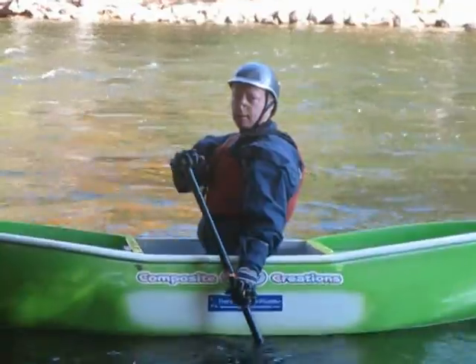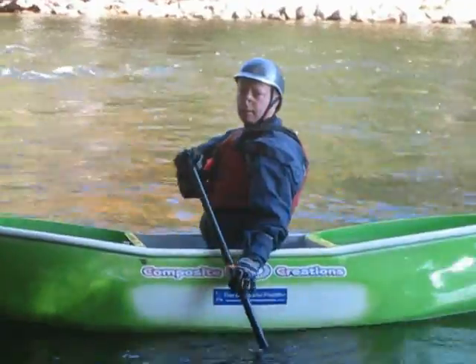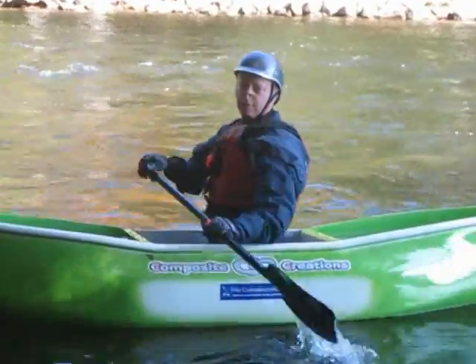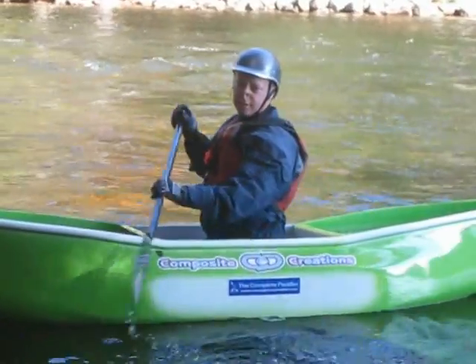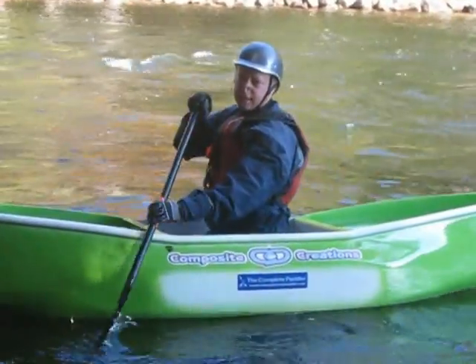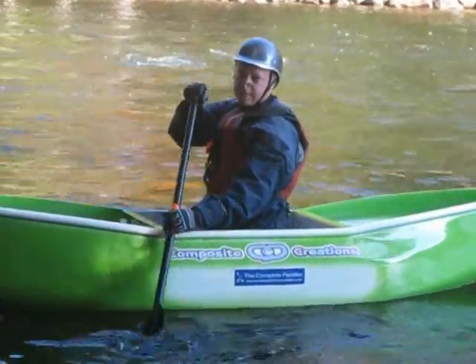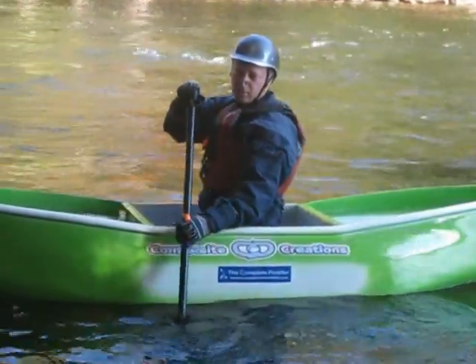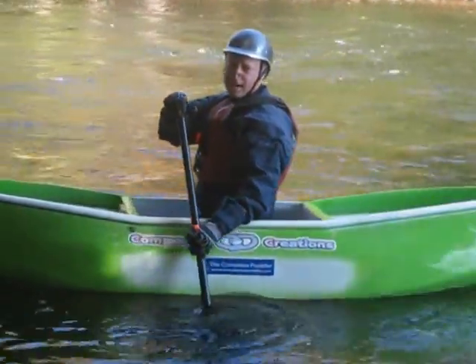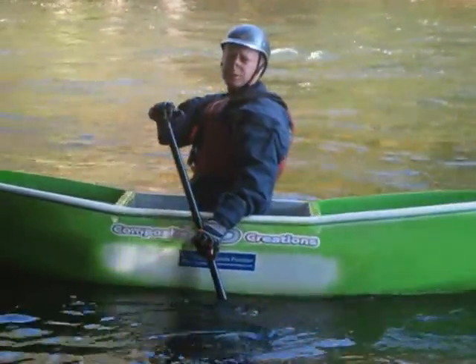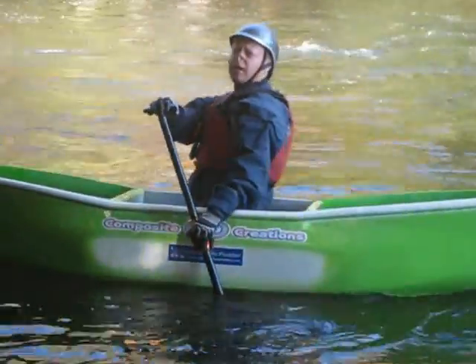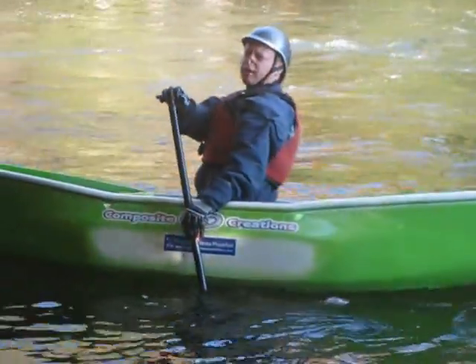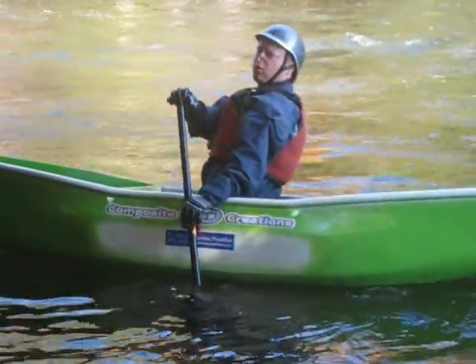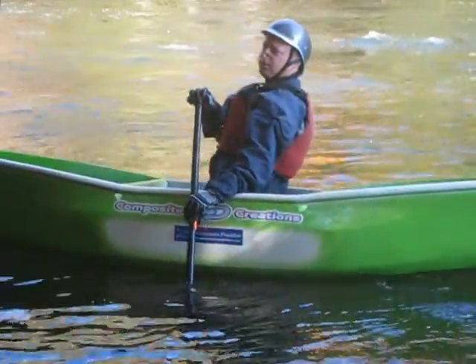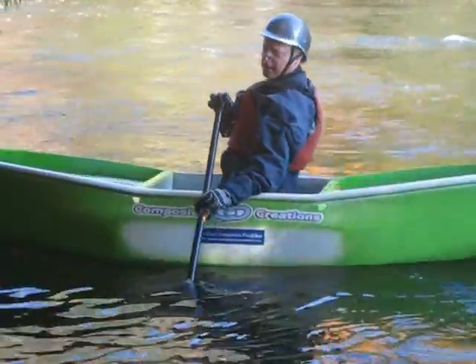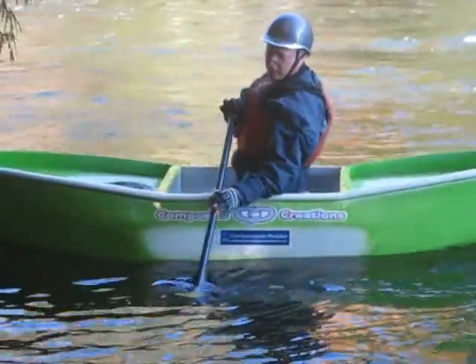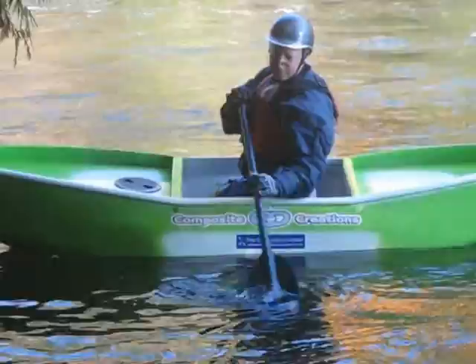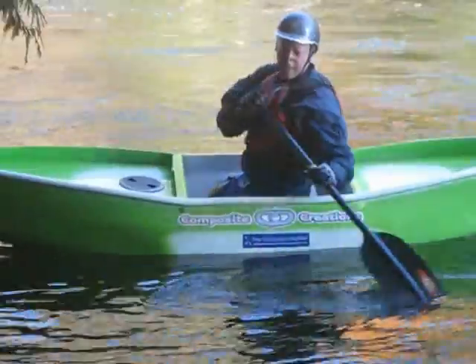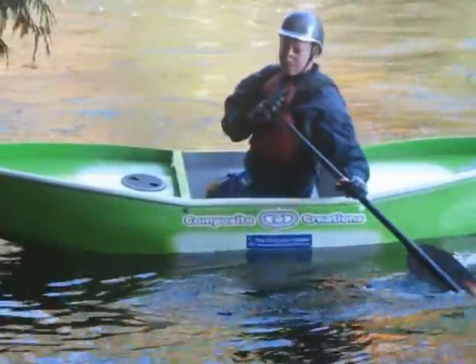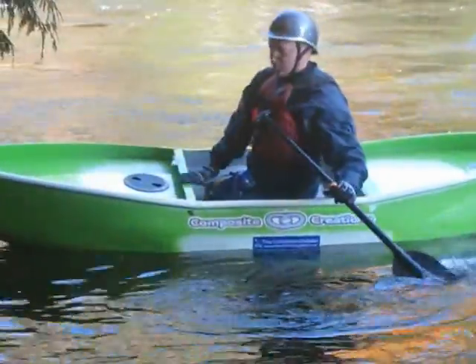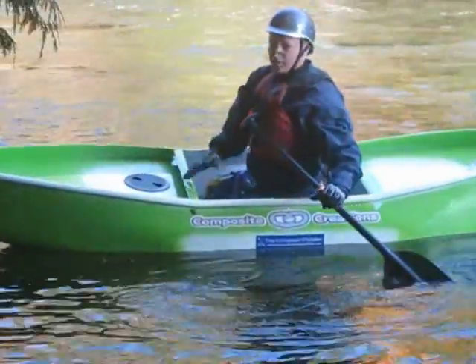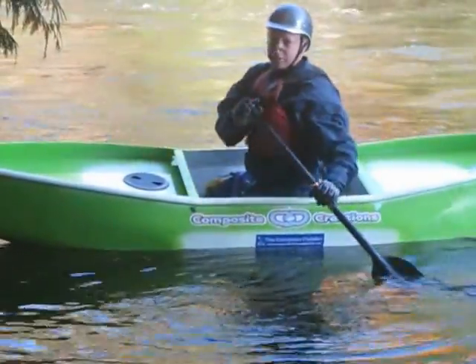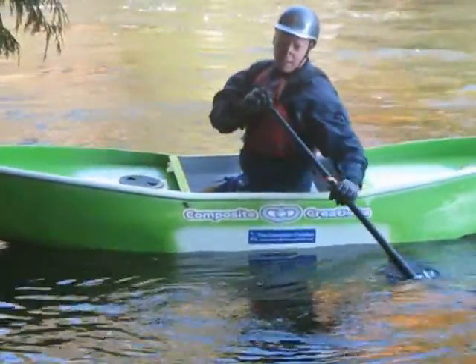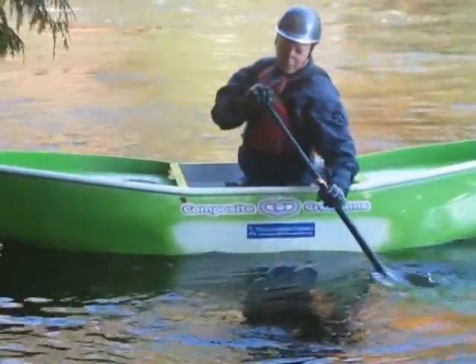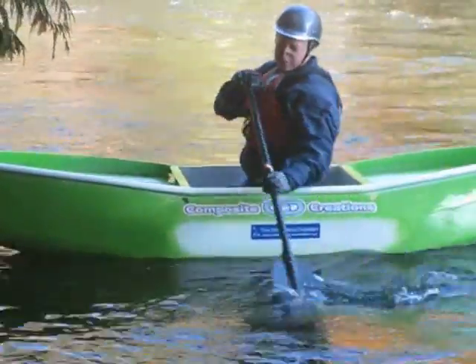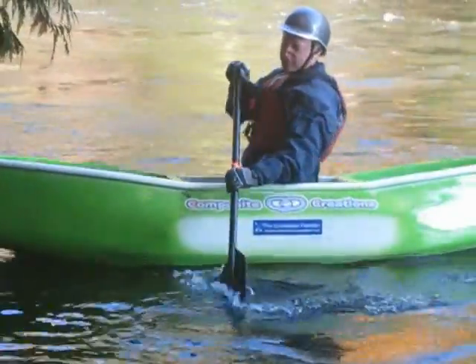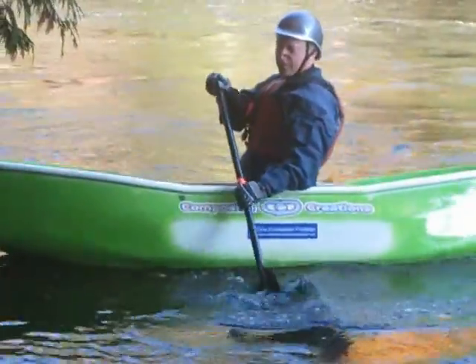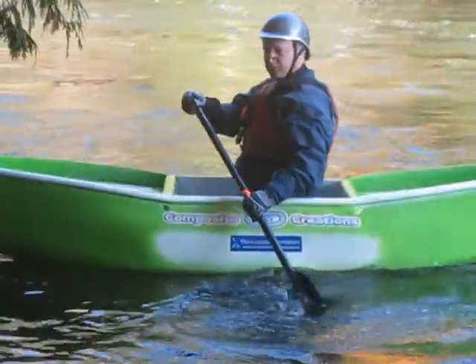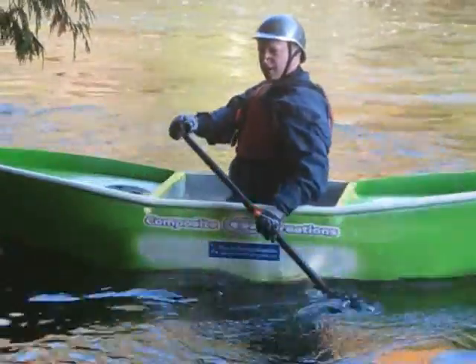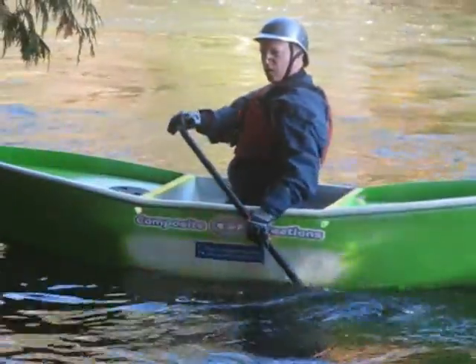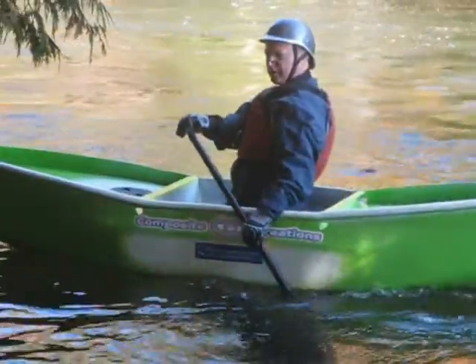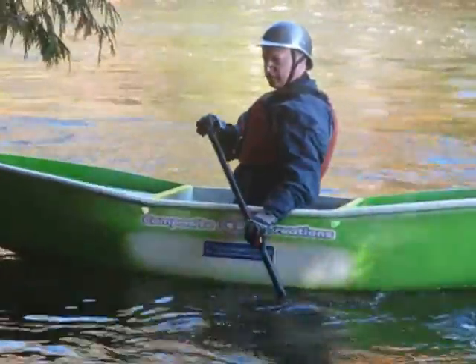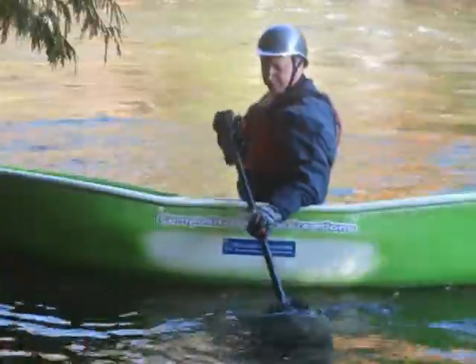Hey folks, how are you doing today? People always ask, what's it like to try to roll a bulldog? Well, it's a lot easier with these water rails. Quite simply, when you come up, there's a lot less water left in the cockpit.